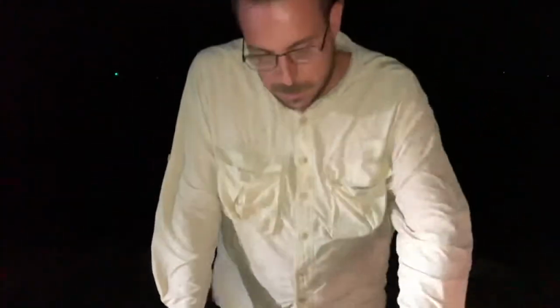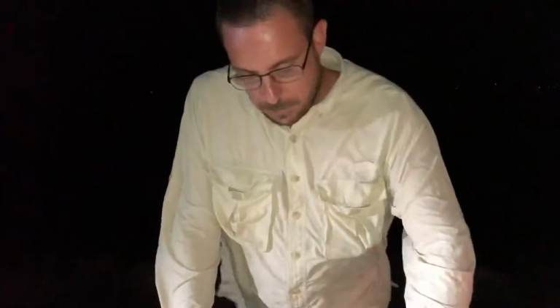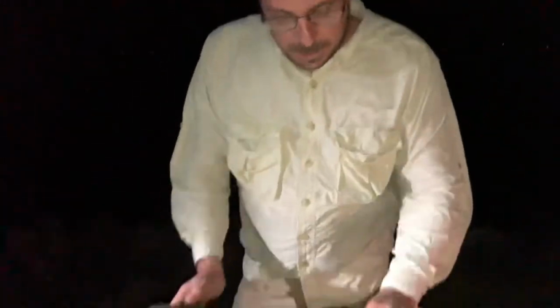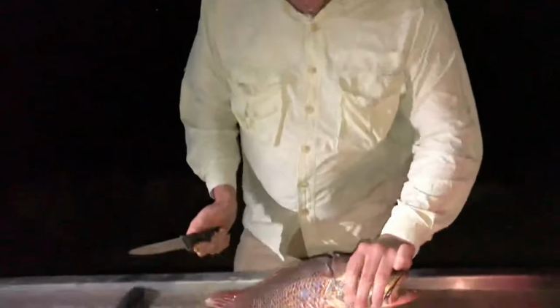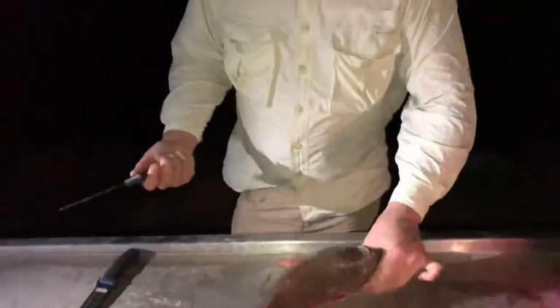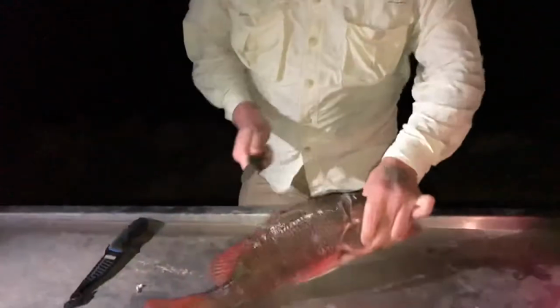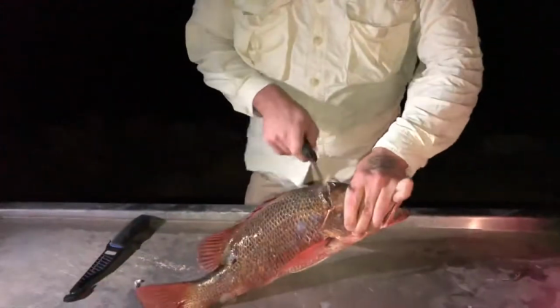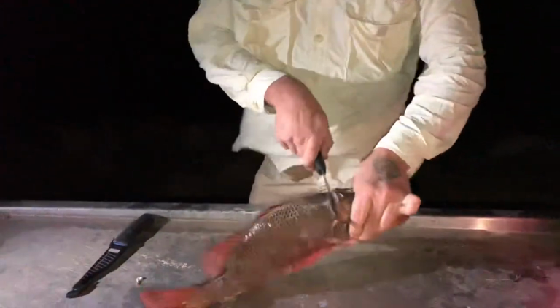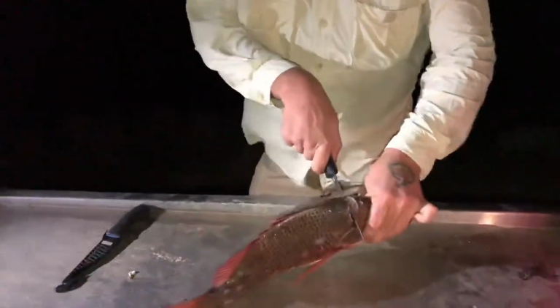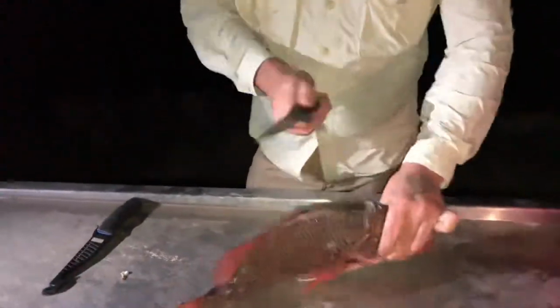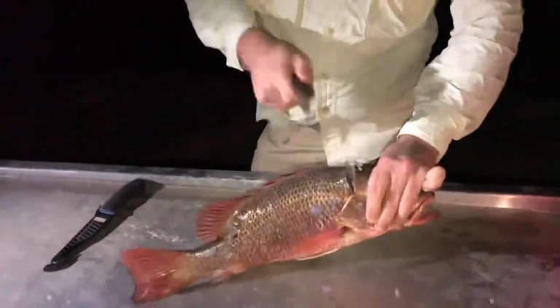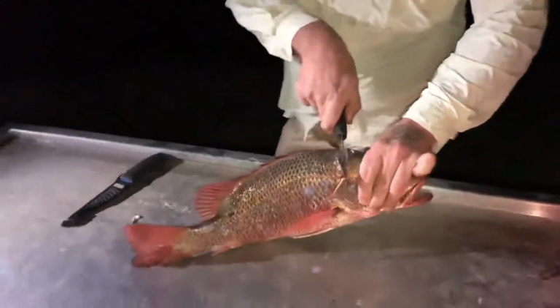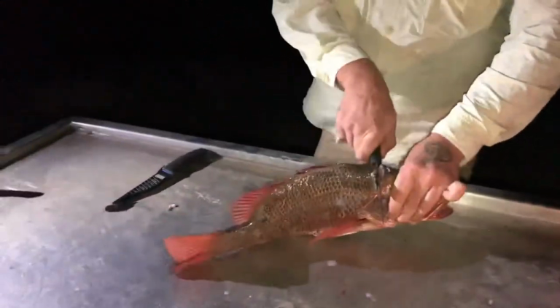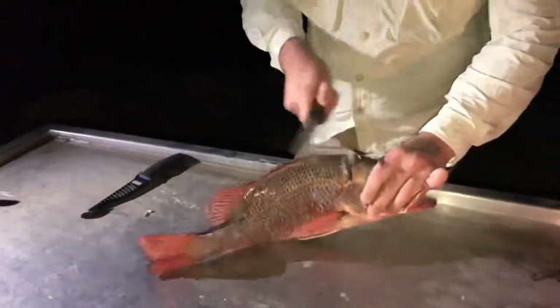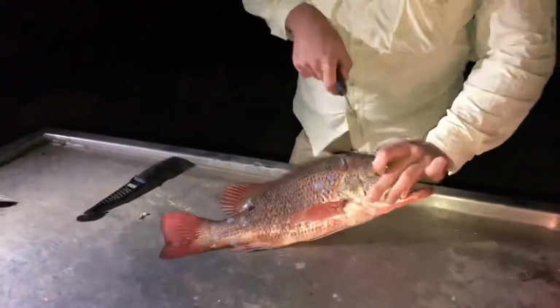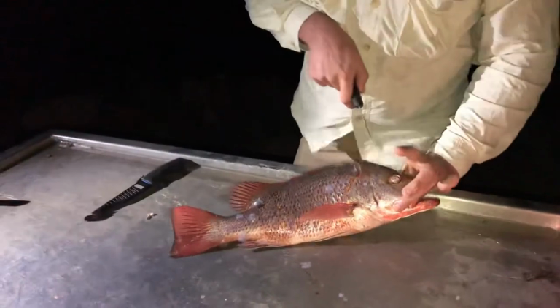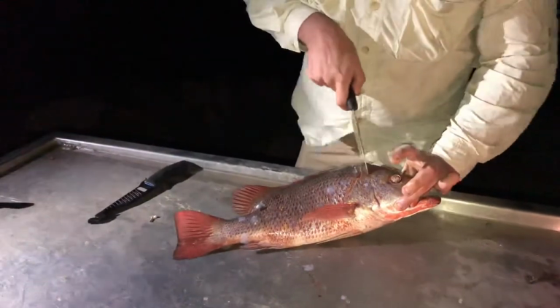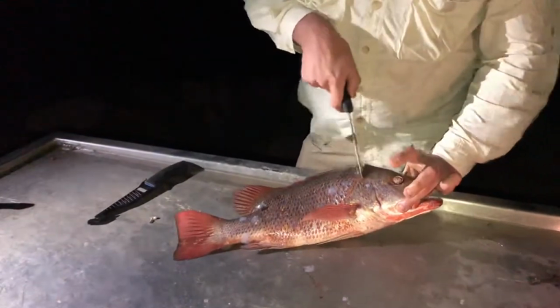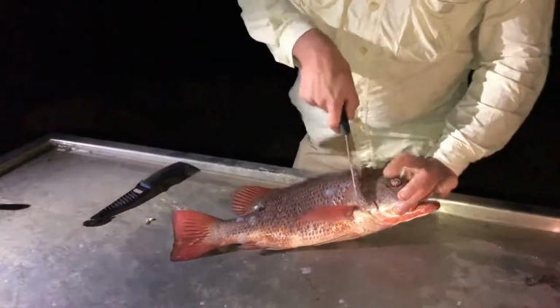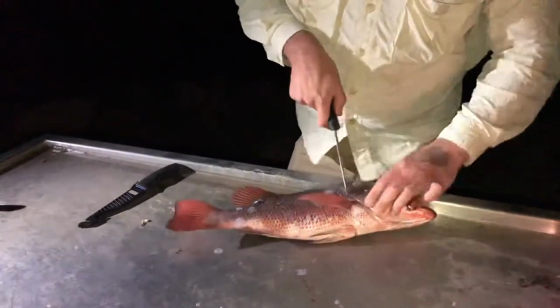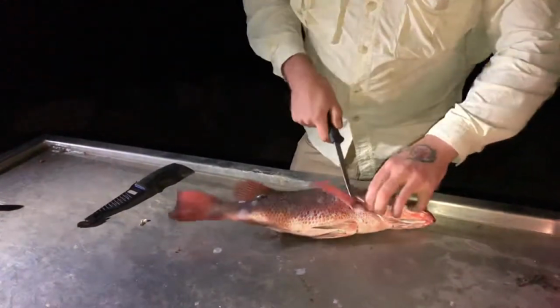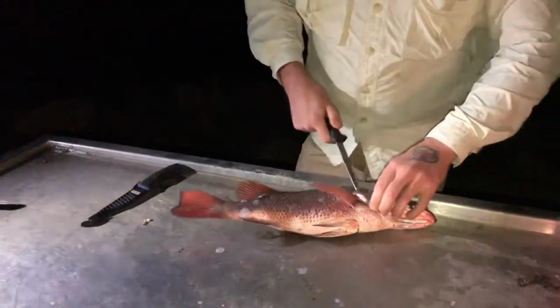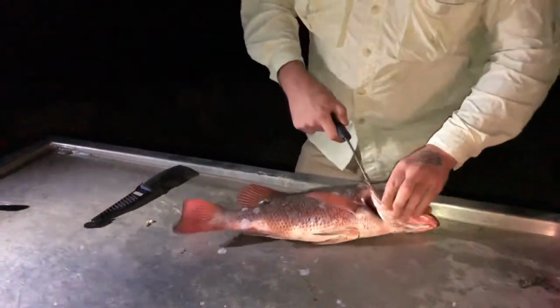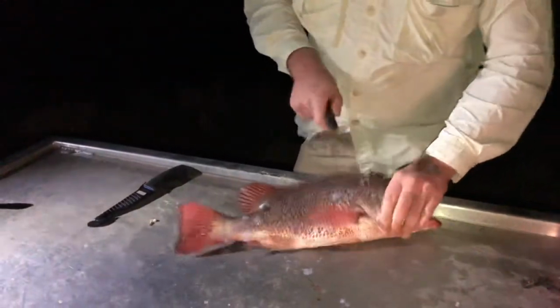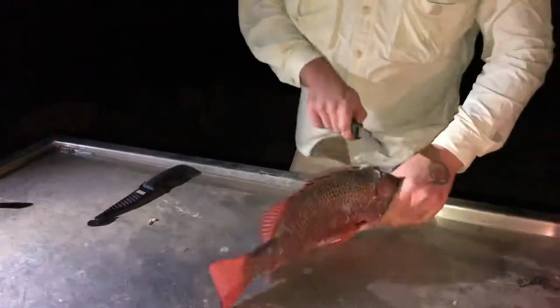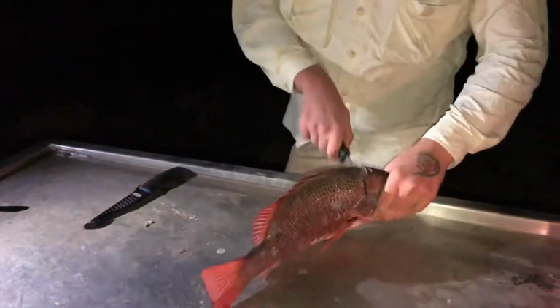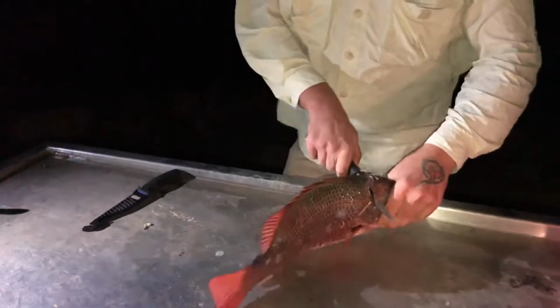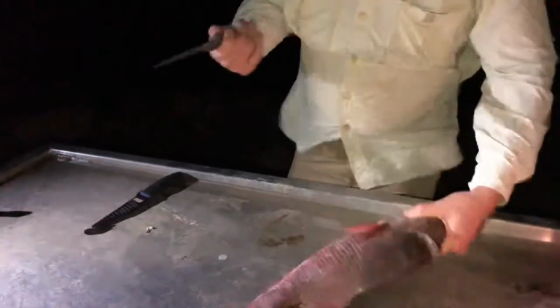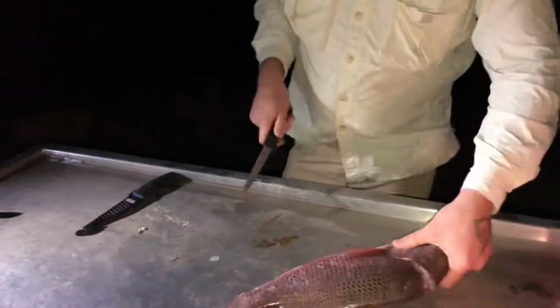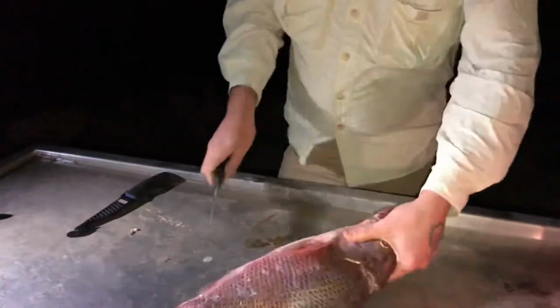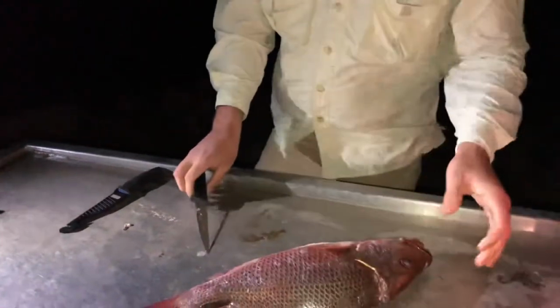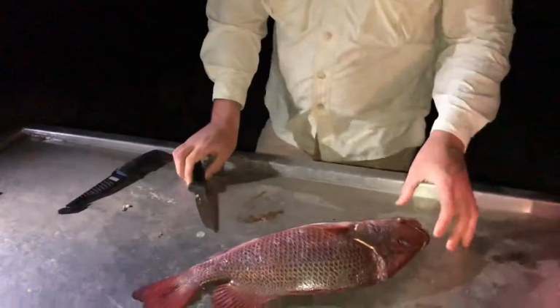What I've done is just to dispatch the fish quickly — I've gone straight through with a sharp knife, straight through the back of the skull, just almost in line with where his gills end there. The idea is going straight through that spine, which puts him out very, very quickly.